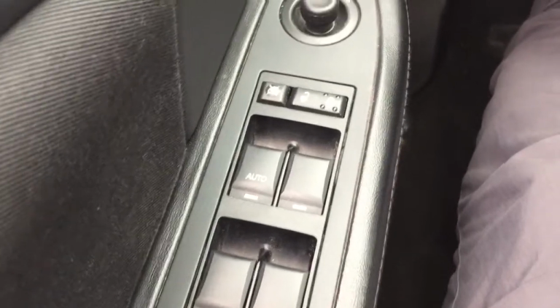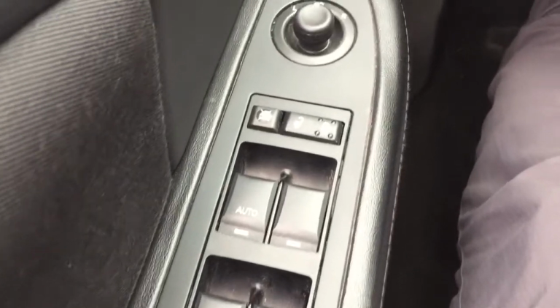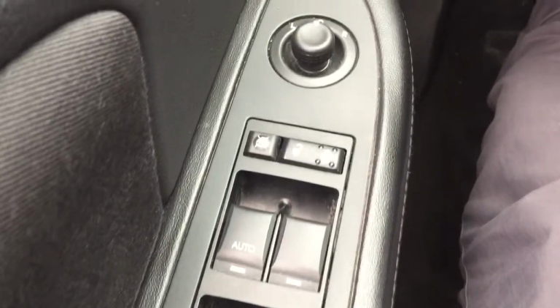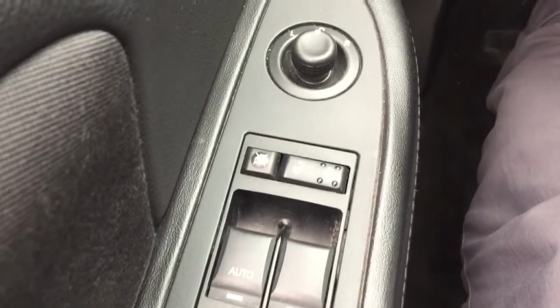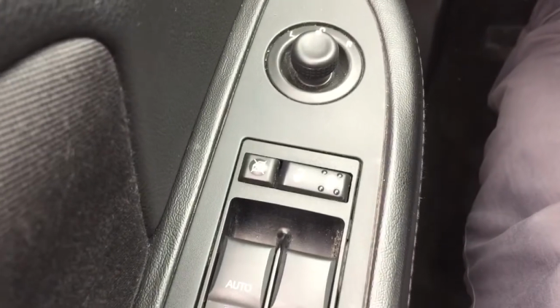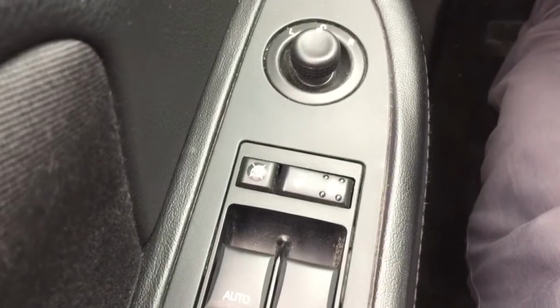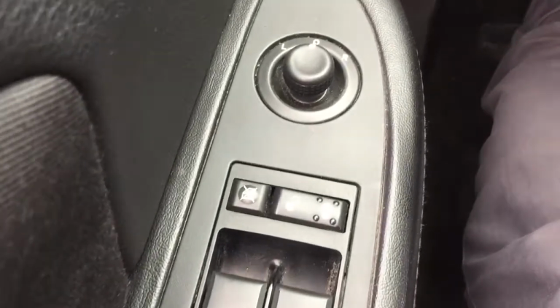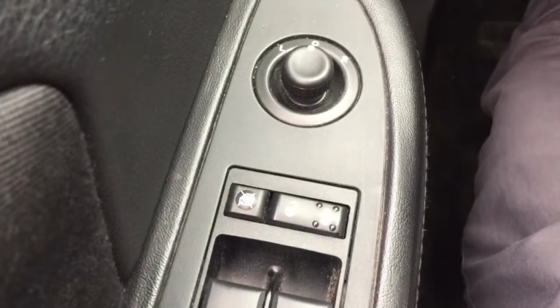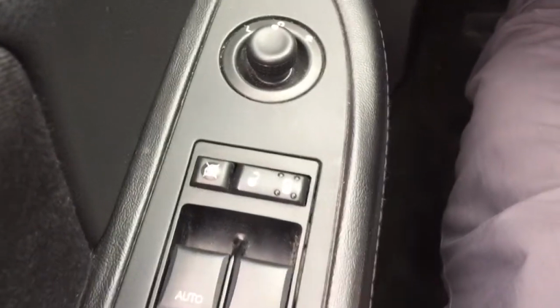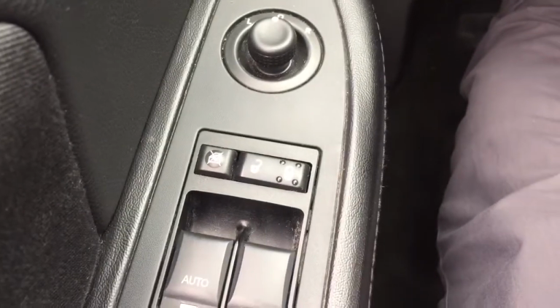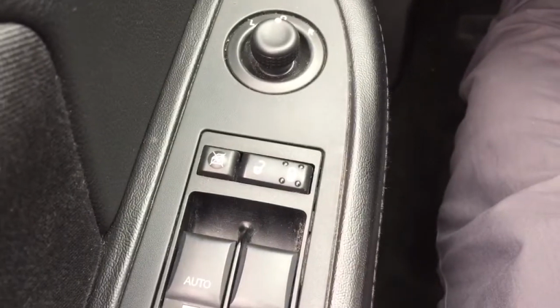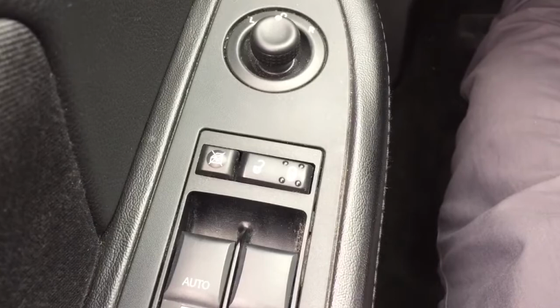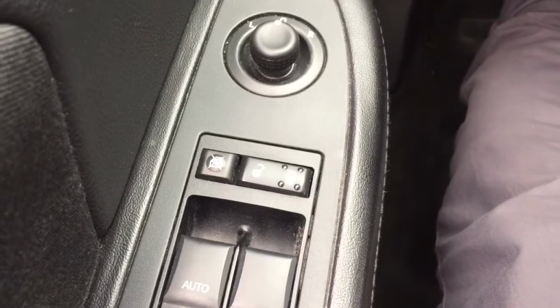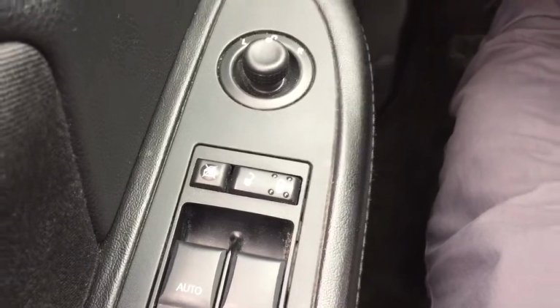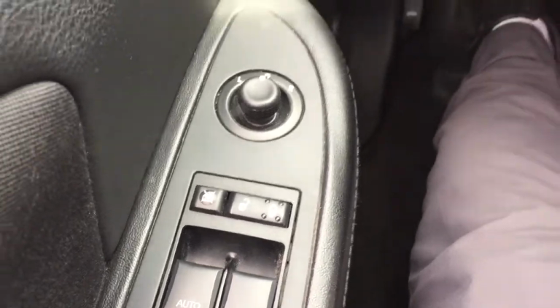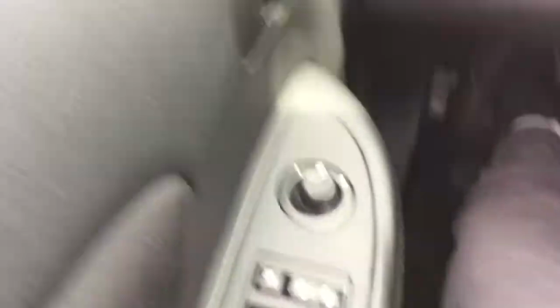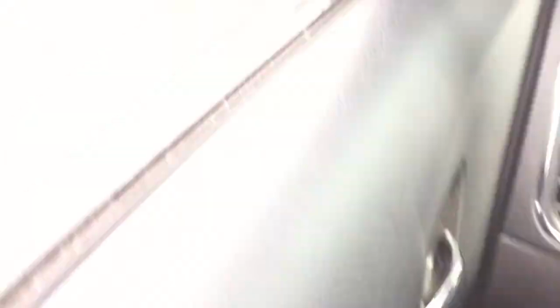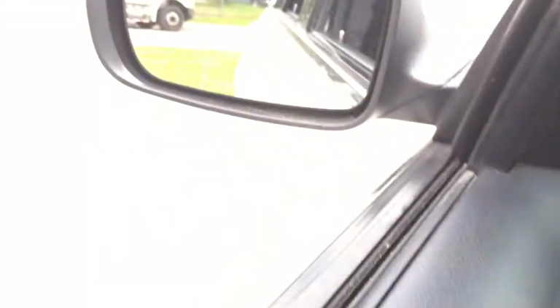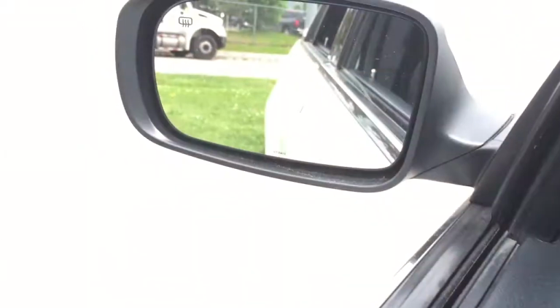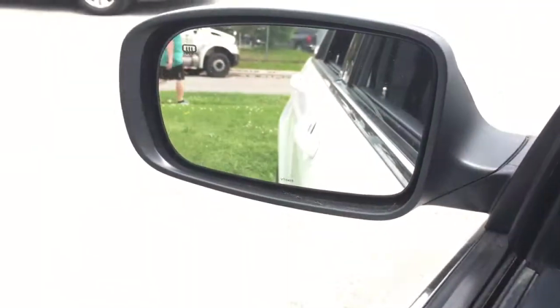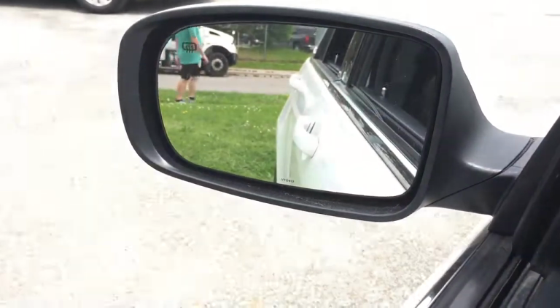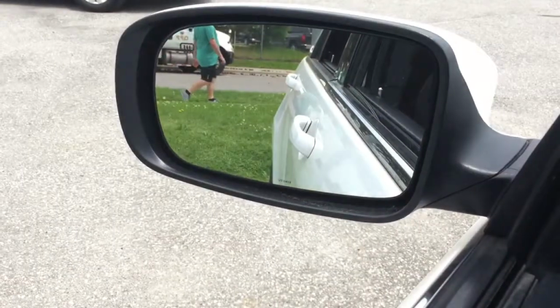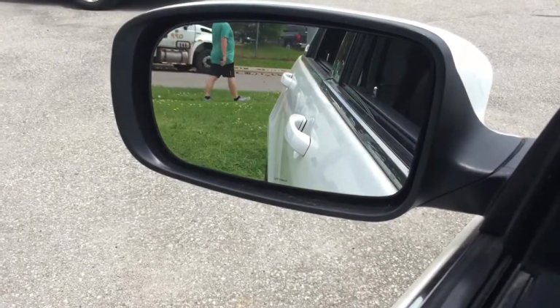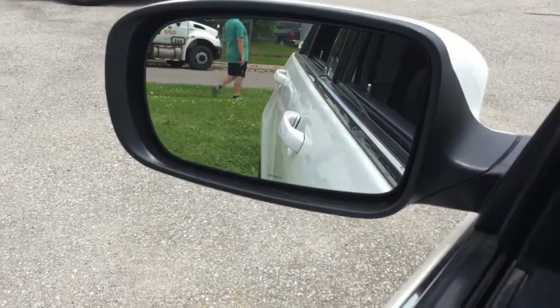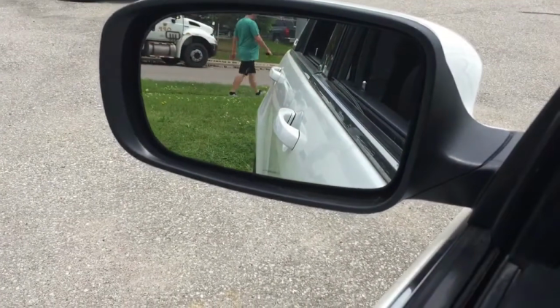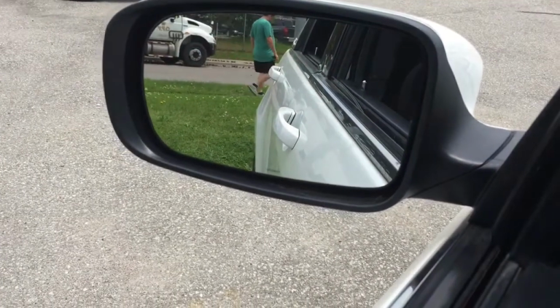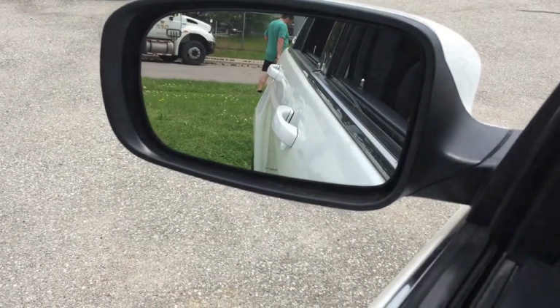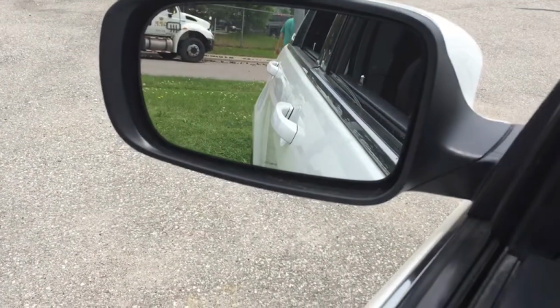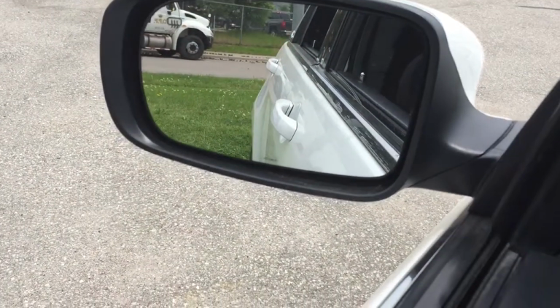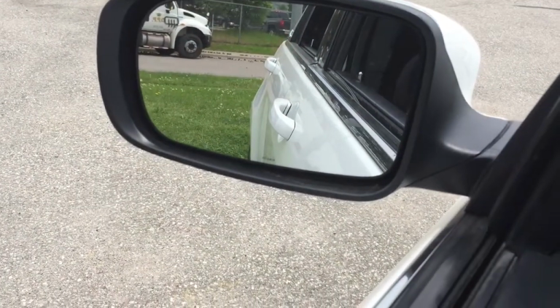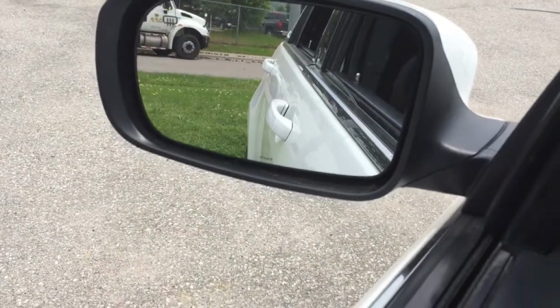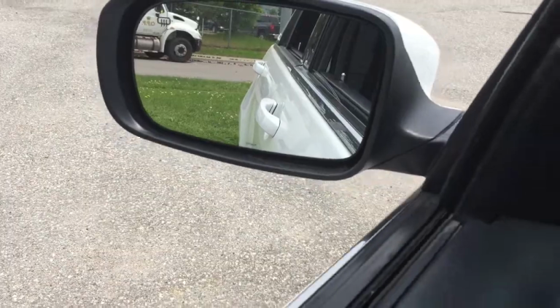On the inside here you got child safety locks, you also have power windows, power mirrors, and you do have heated mirrors both driver and passenger side.